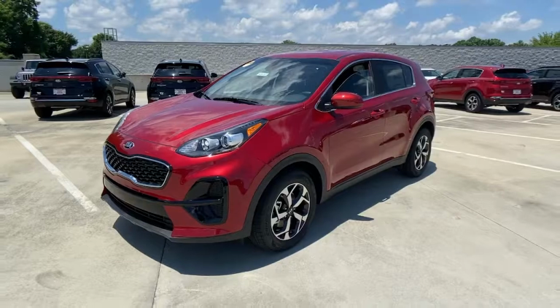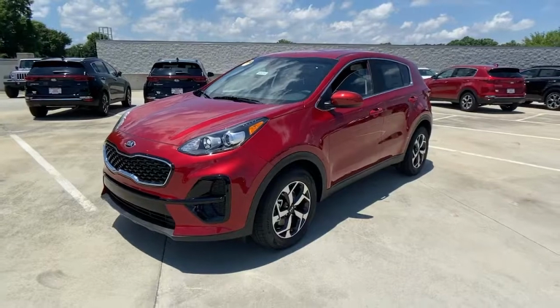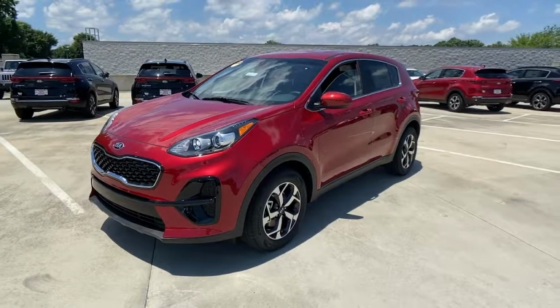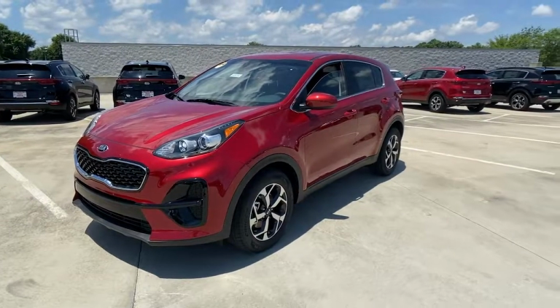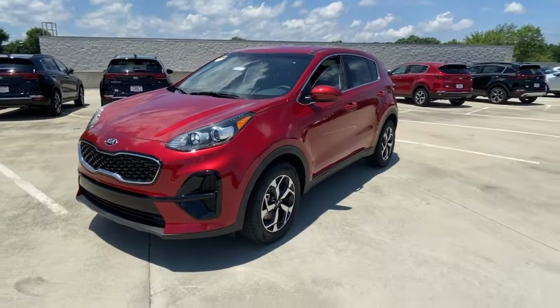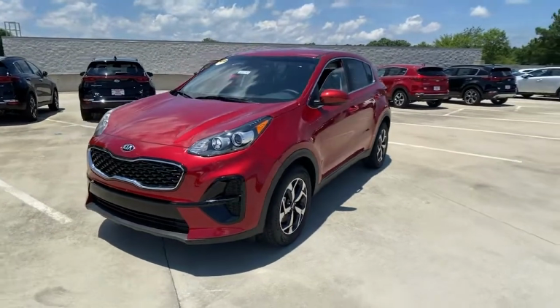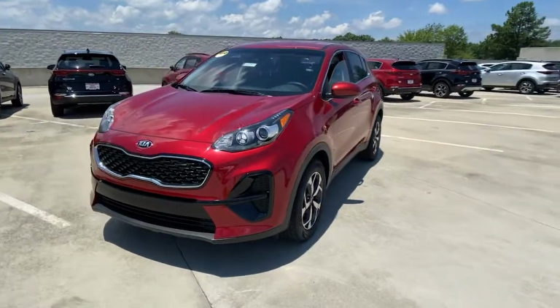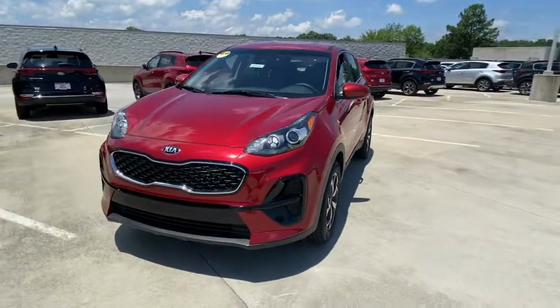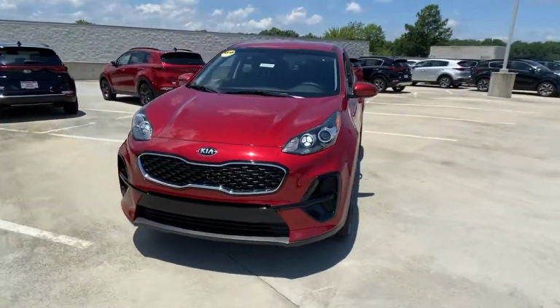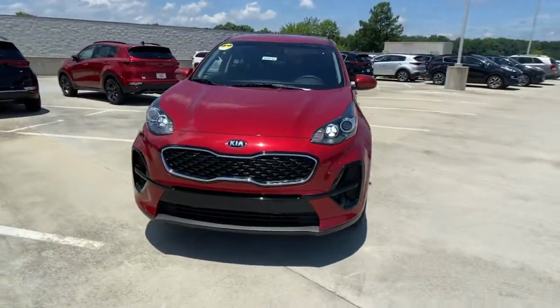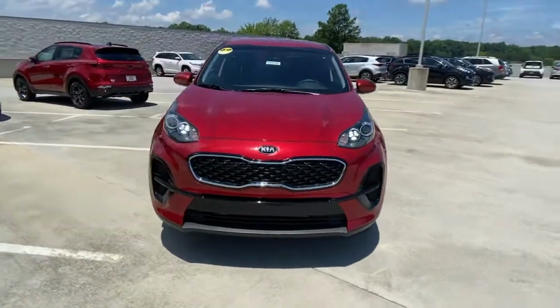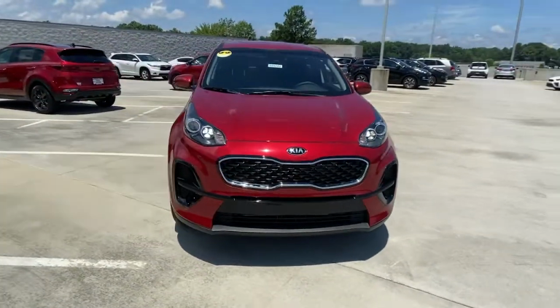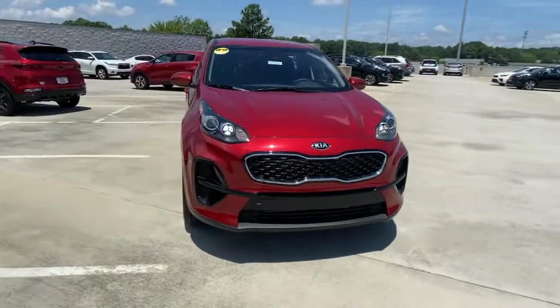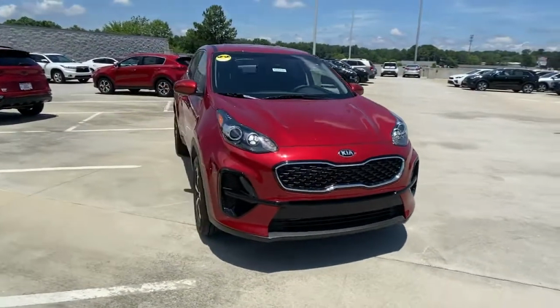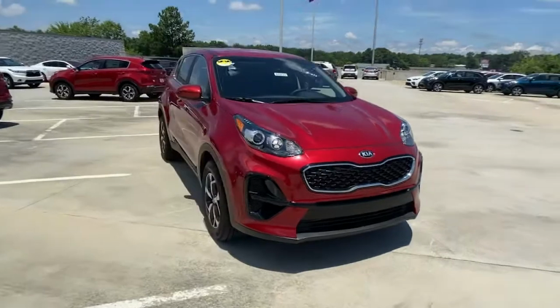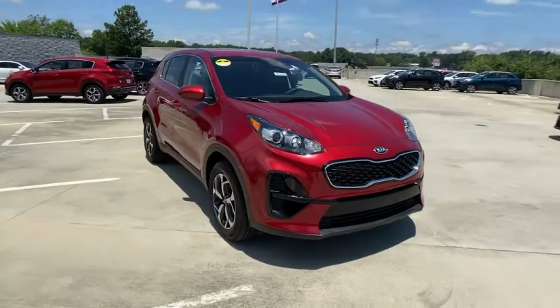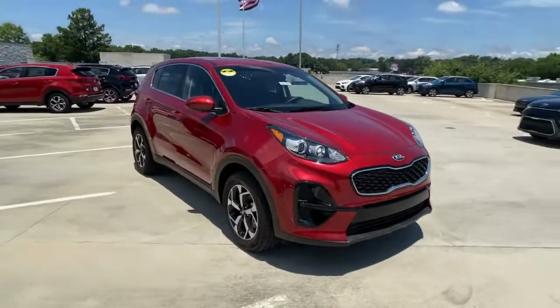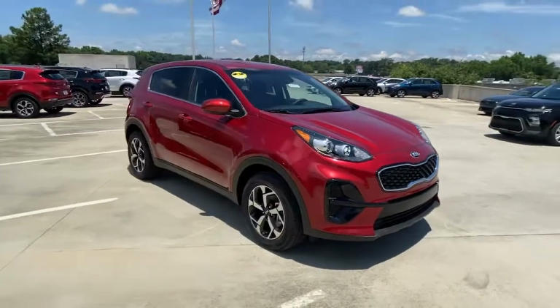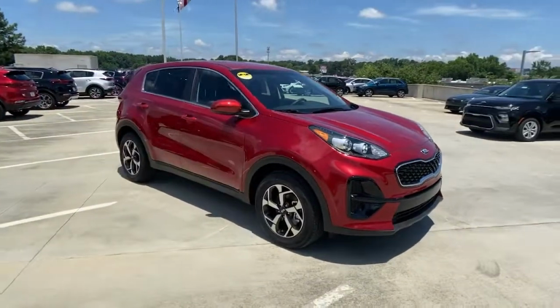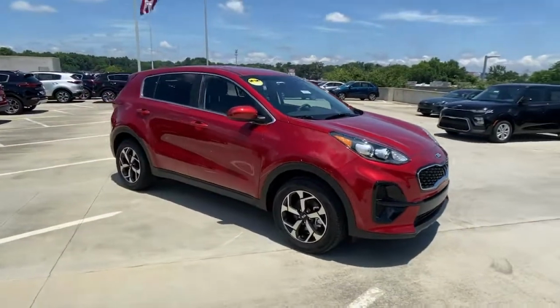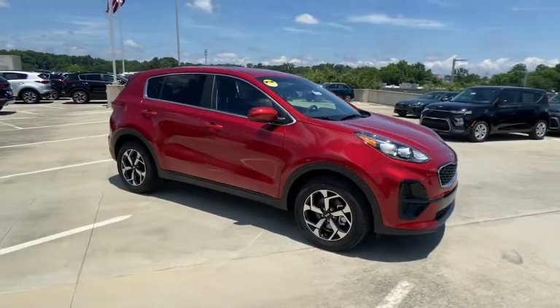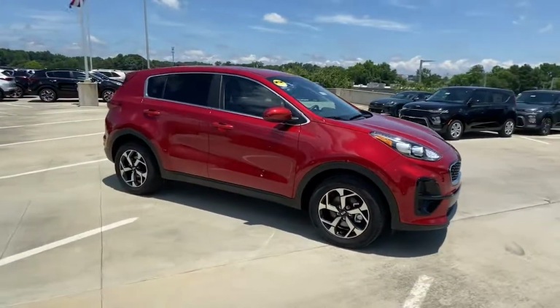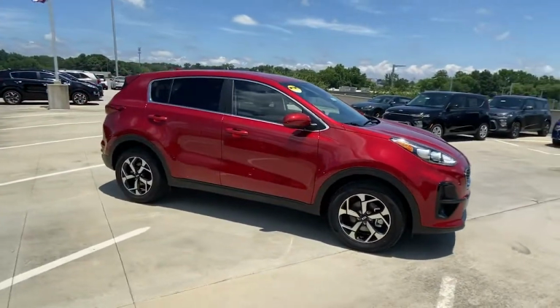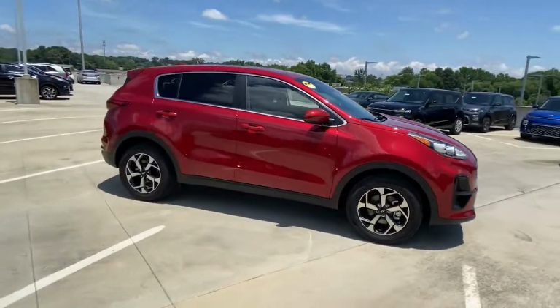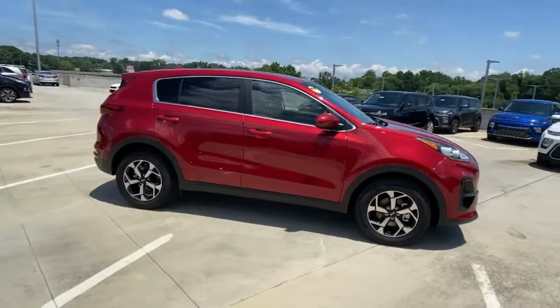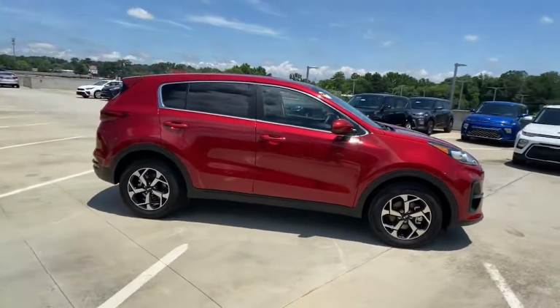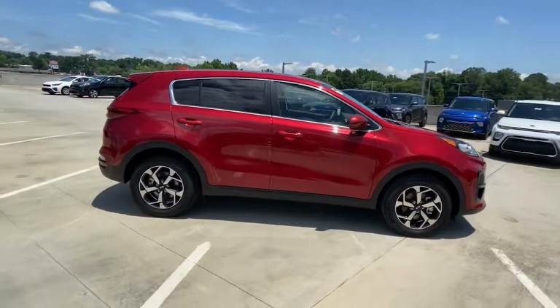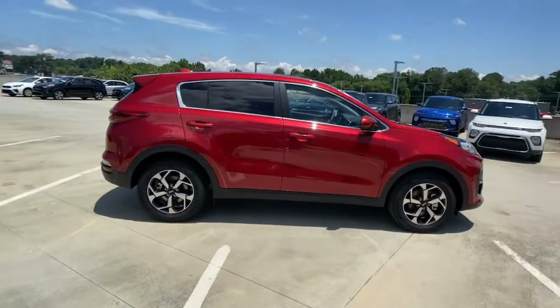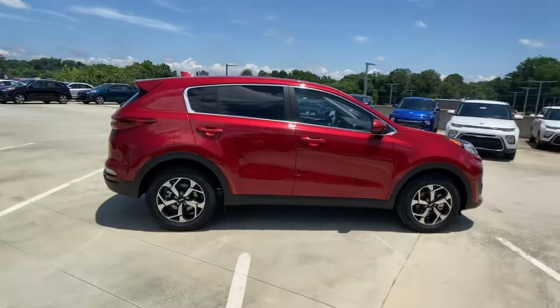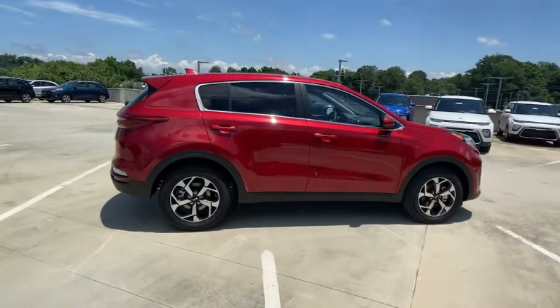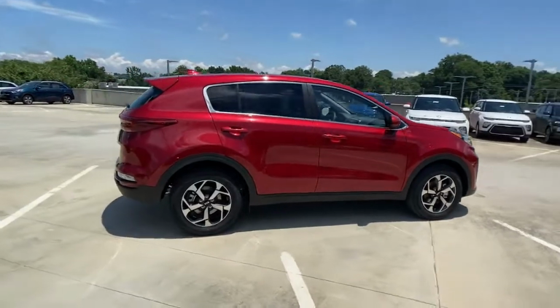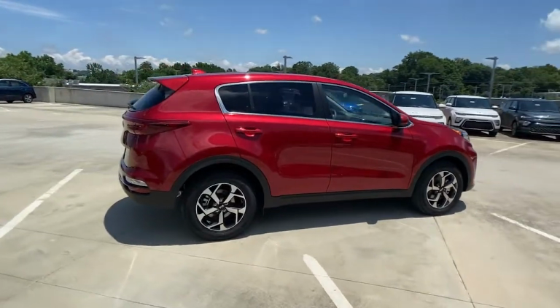You just found the 2021 Kia Sportage. Answer the call to adventure in this Kia Sportage, the modern compact crossover available in front-wheel drive or all-wheel drive.